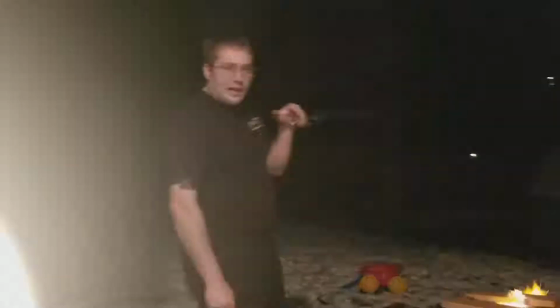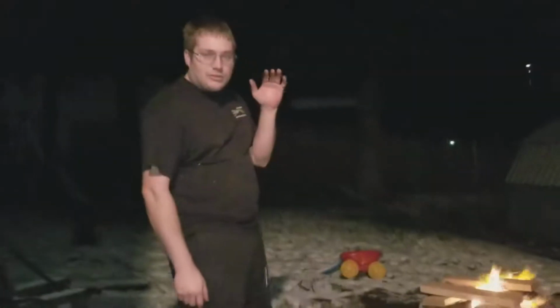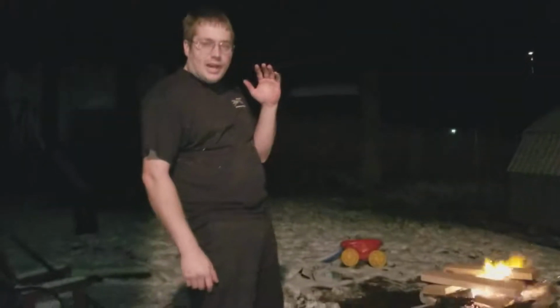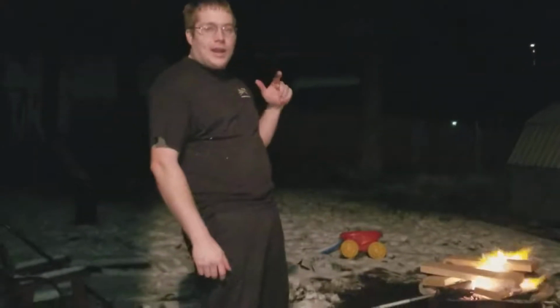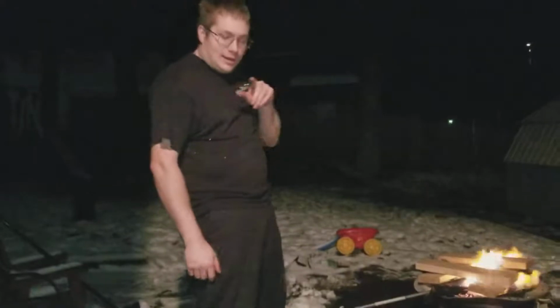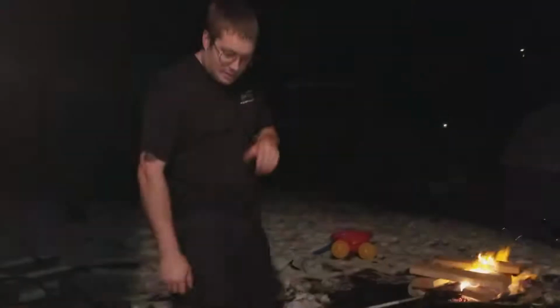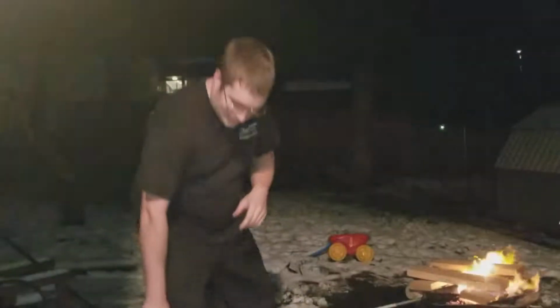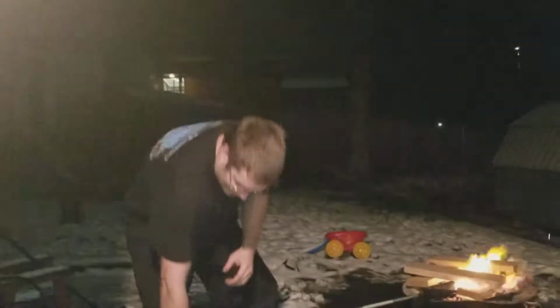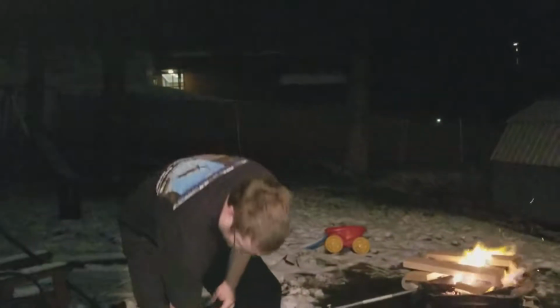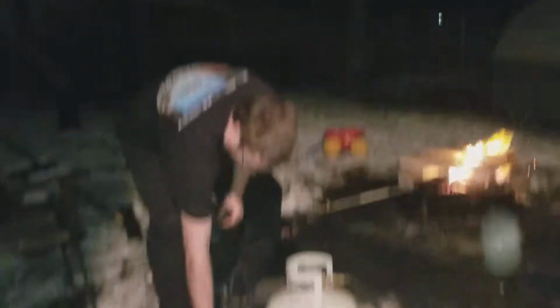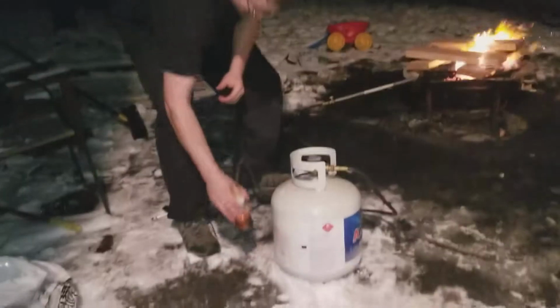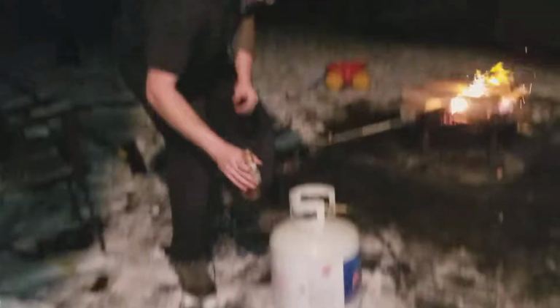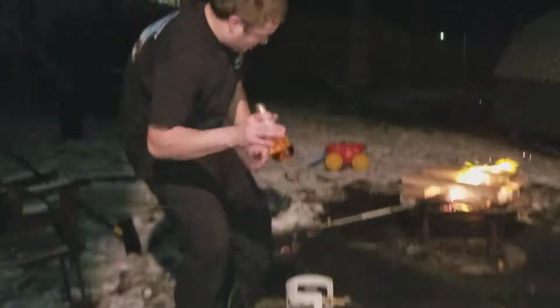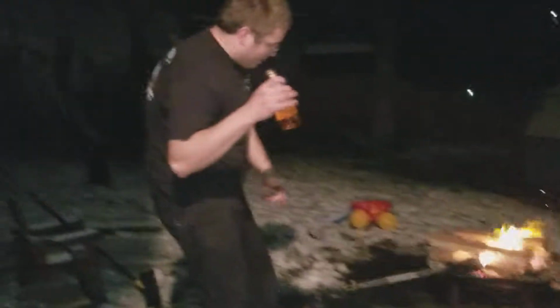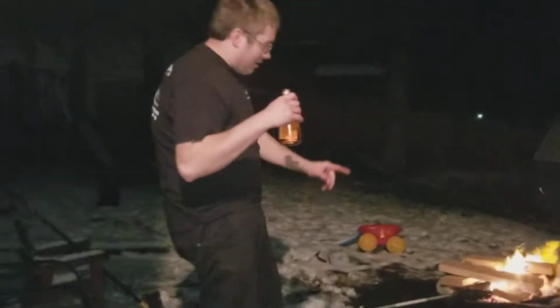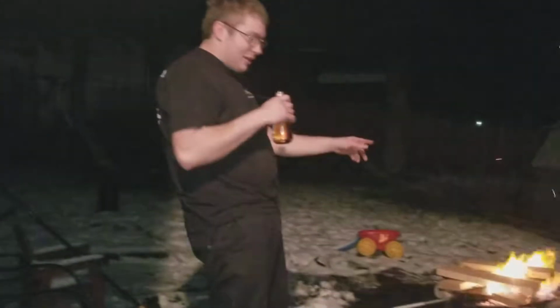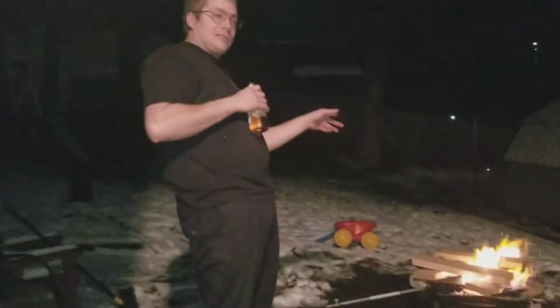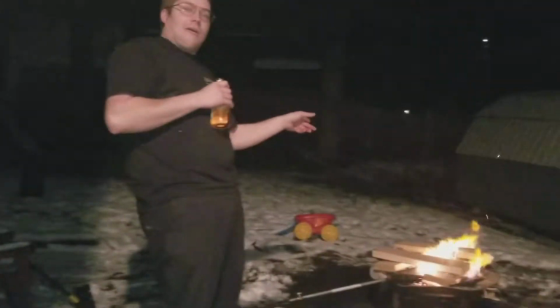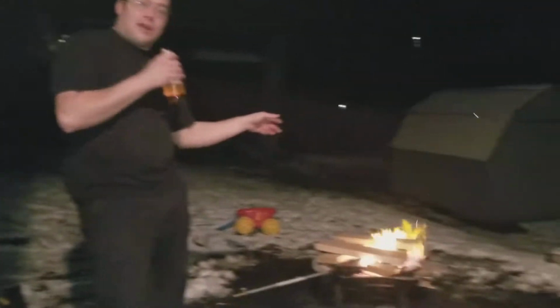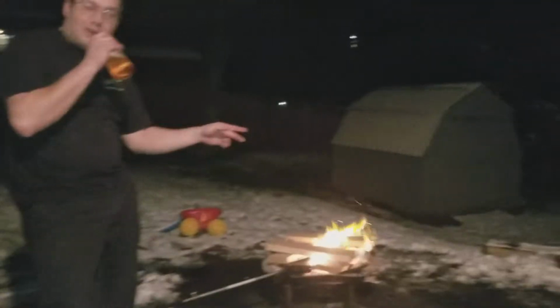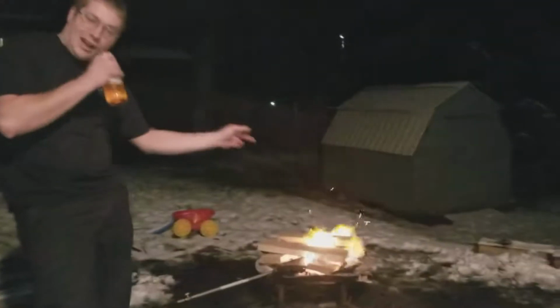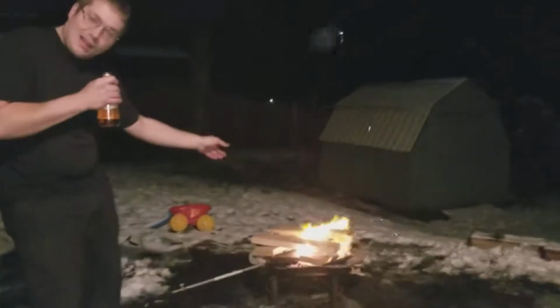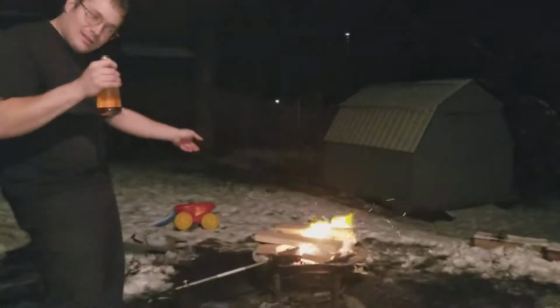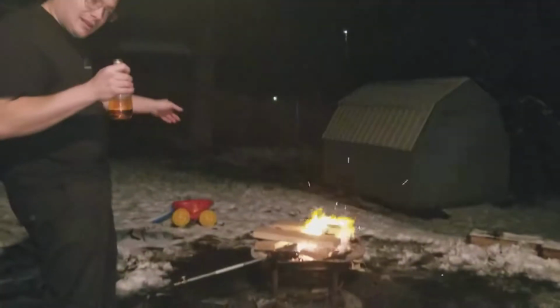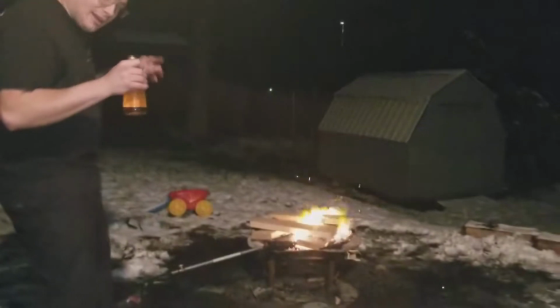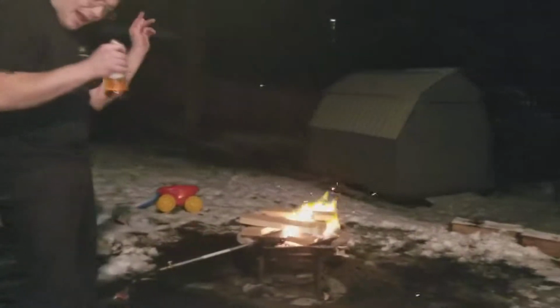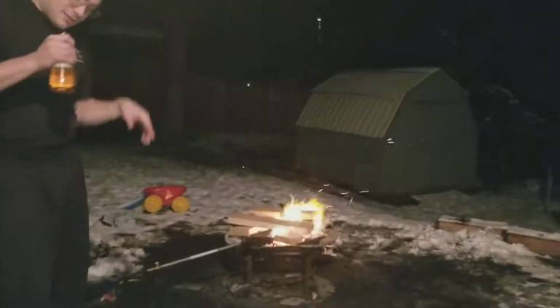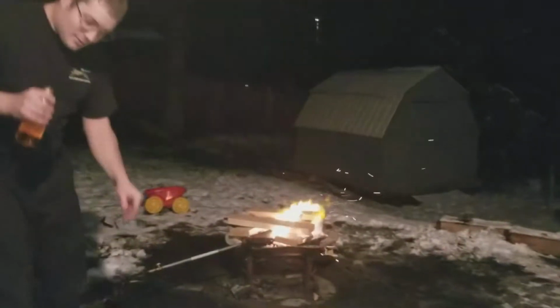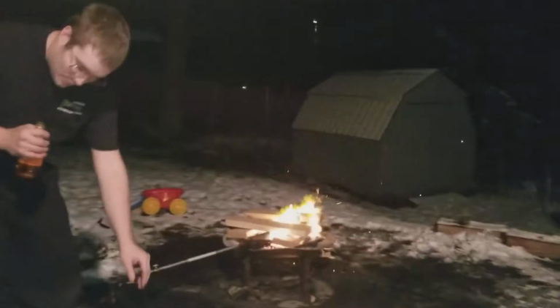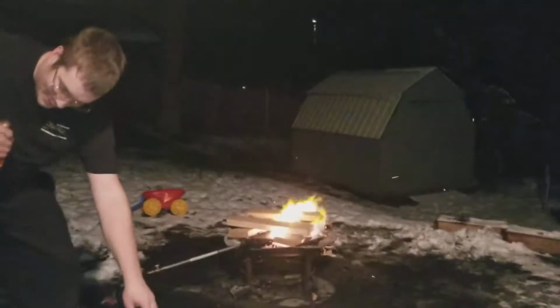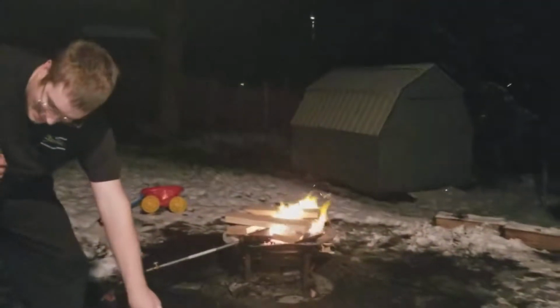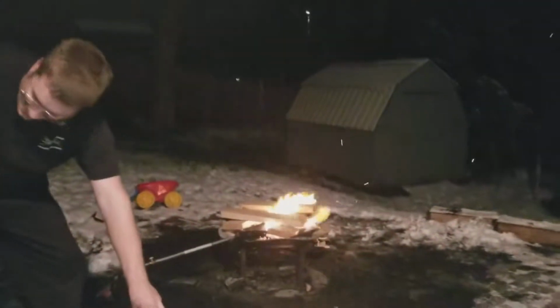Now you can finish your work while your fire gets going. It's a great way to get adjusted. Well, that's going. See that? That's what your propane torch does.